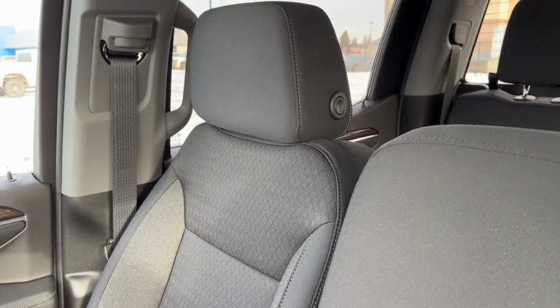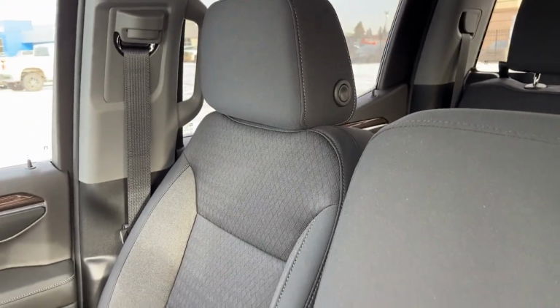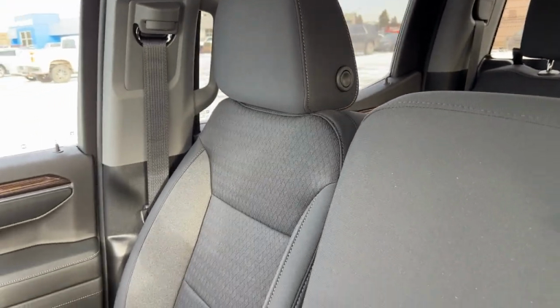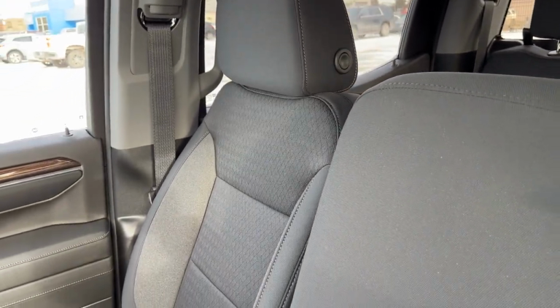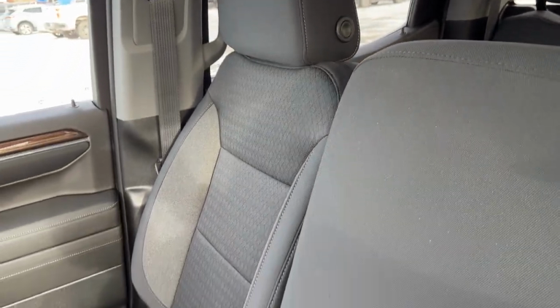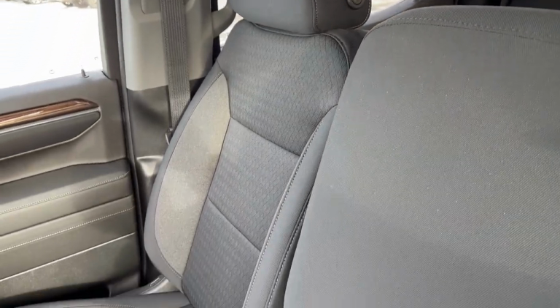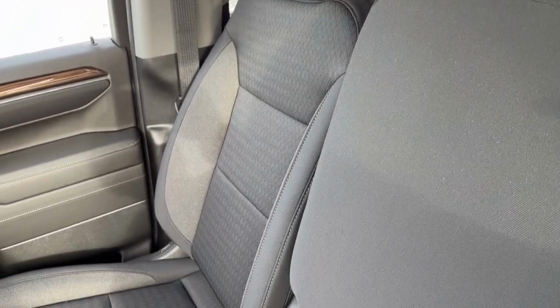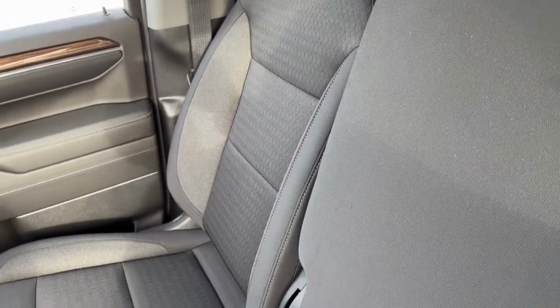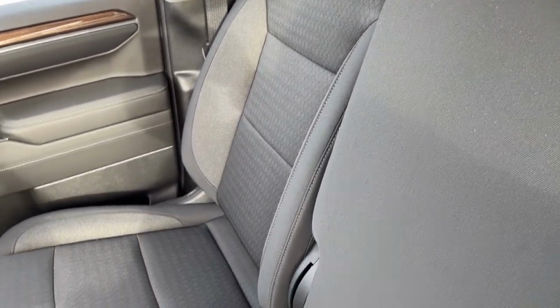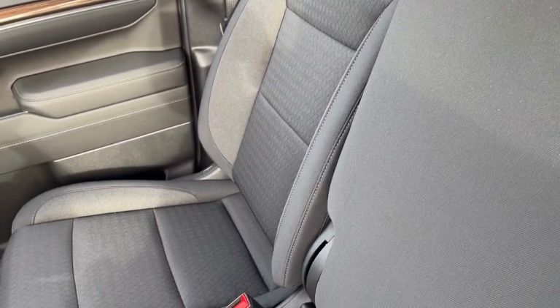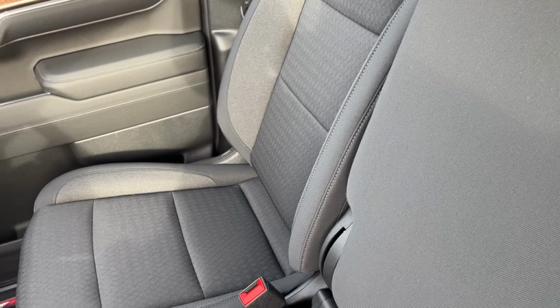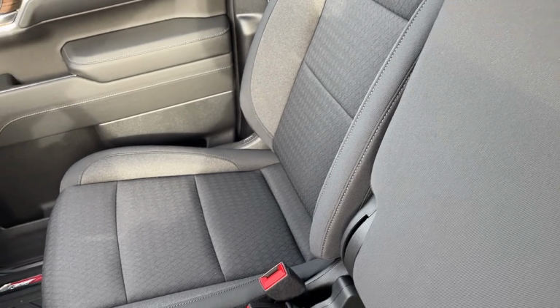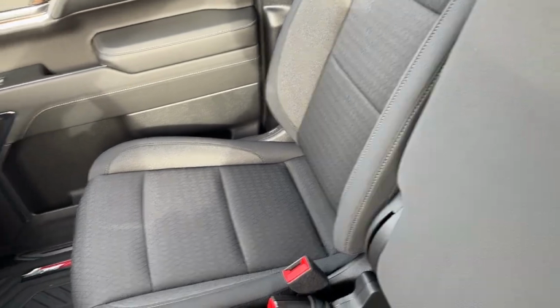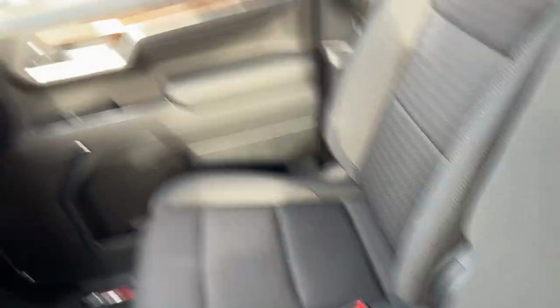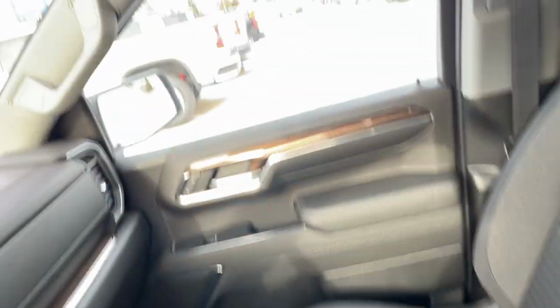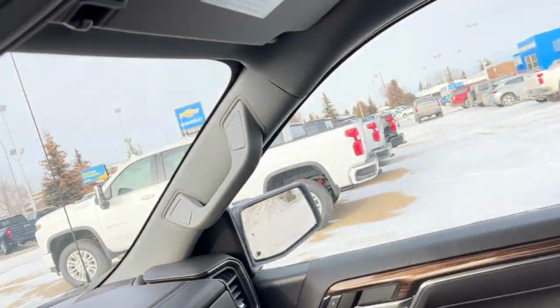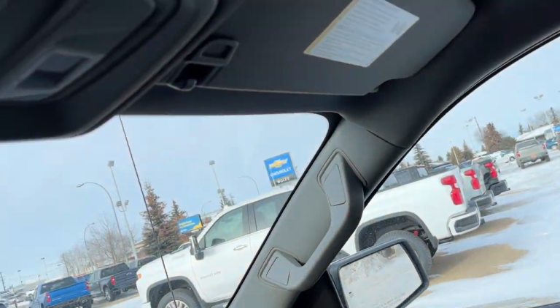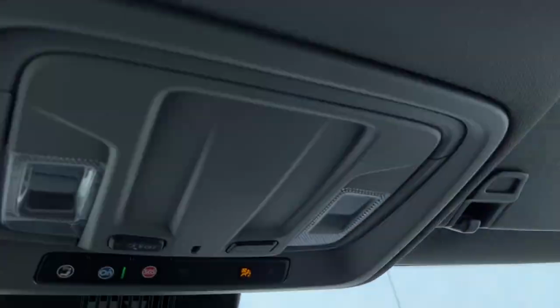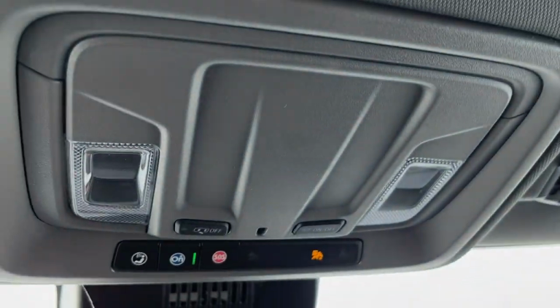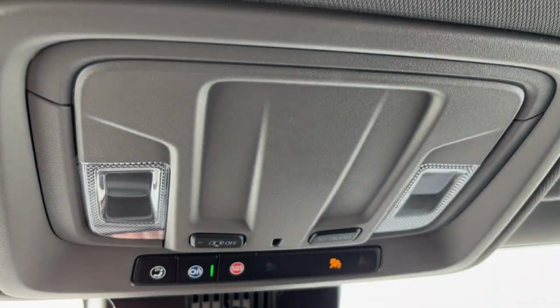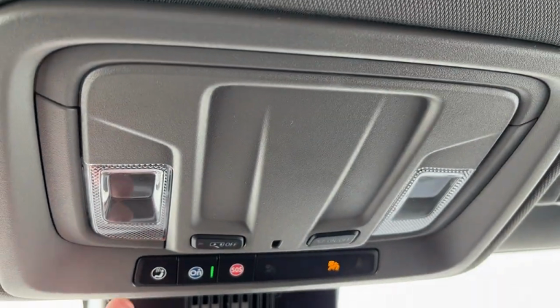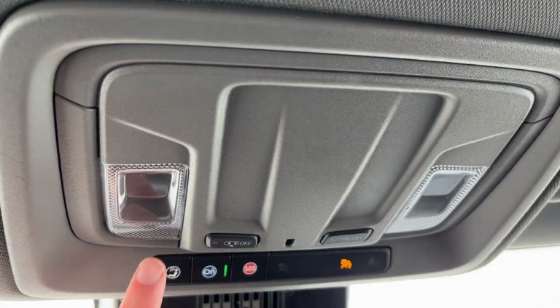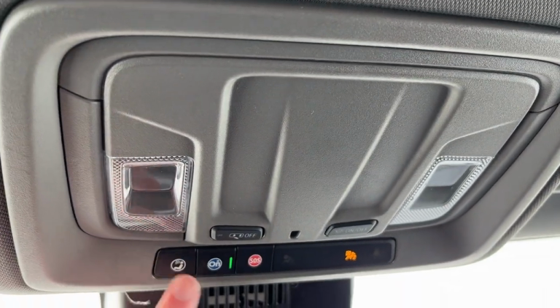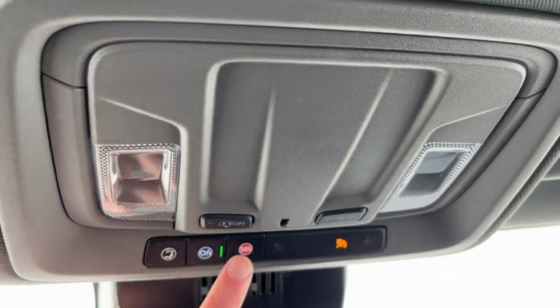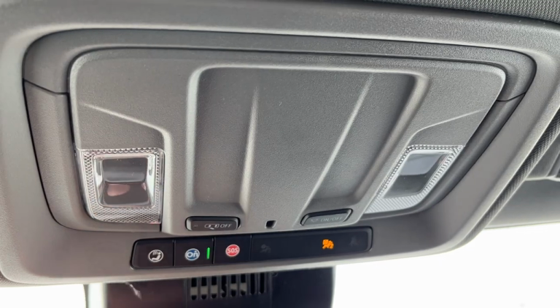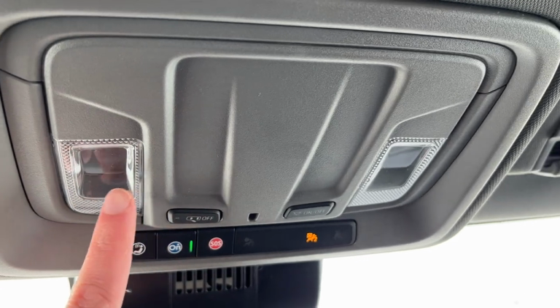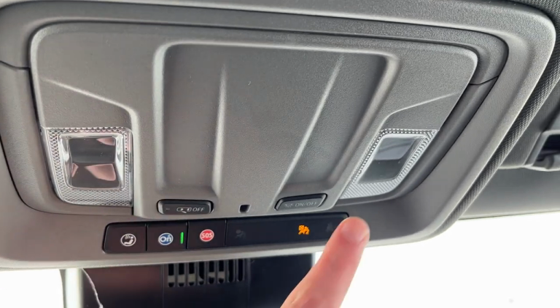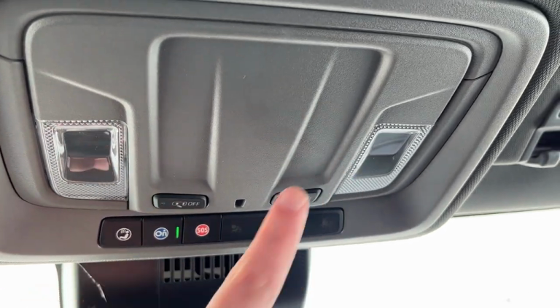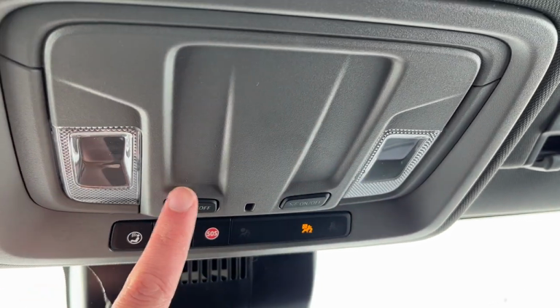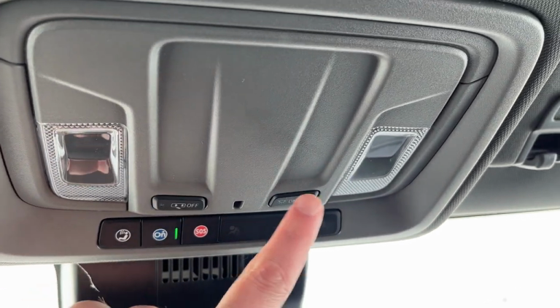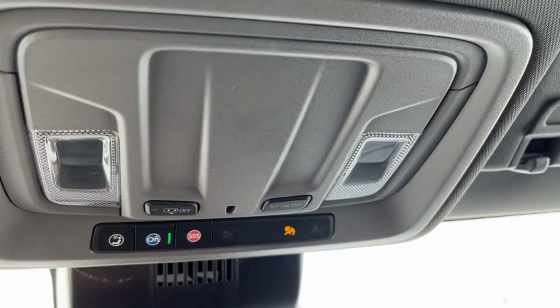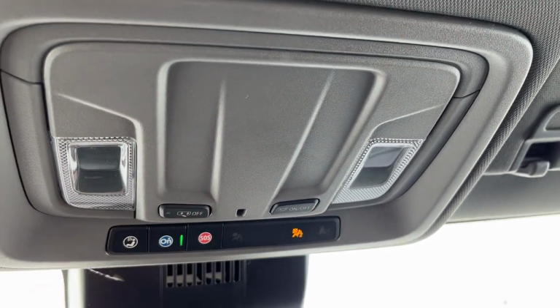Both the center seat and the passenger seat are finished in our jet black cloth. Lastly, above the rear view mirror, we have our OnStar settings as well as our dome lights and dome lighting controls.